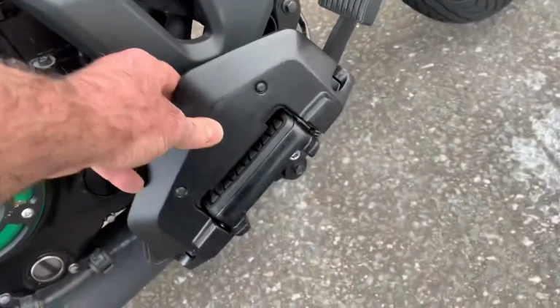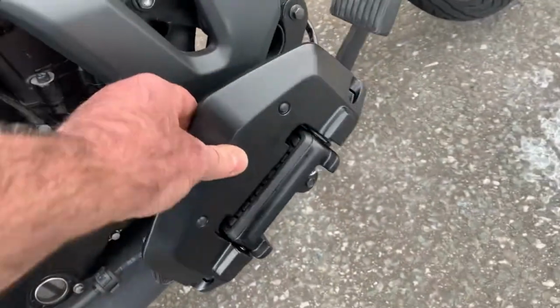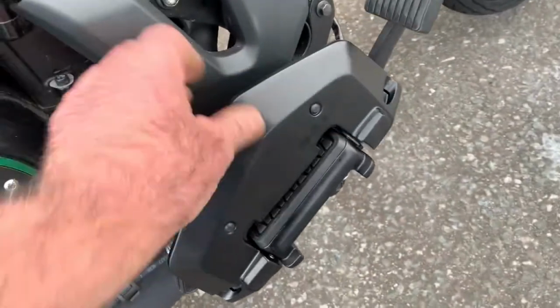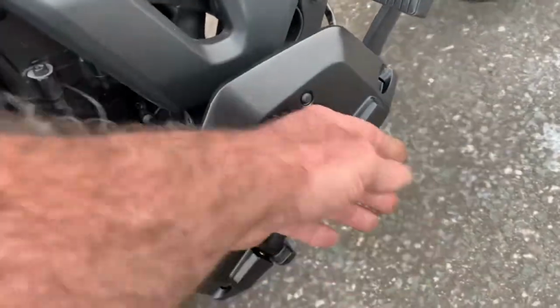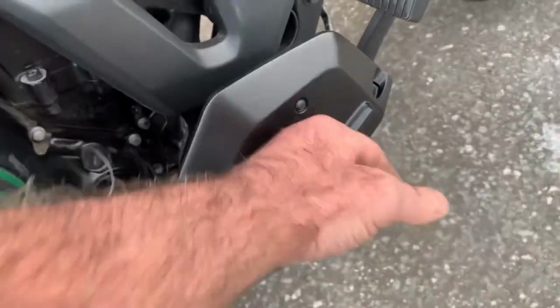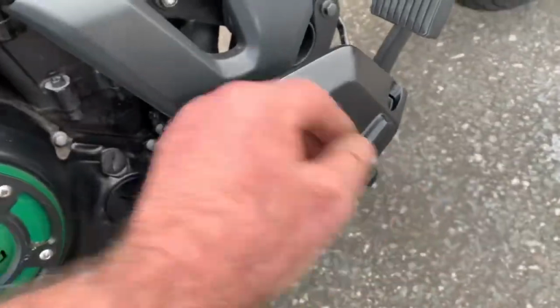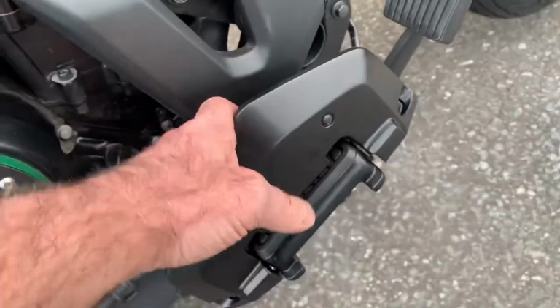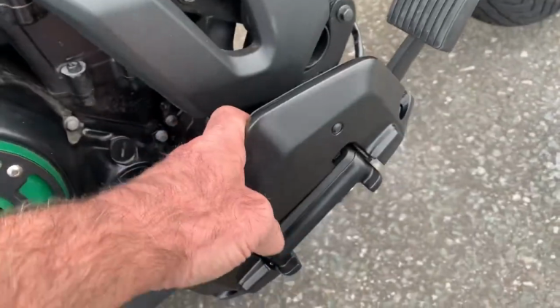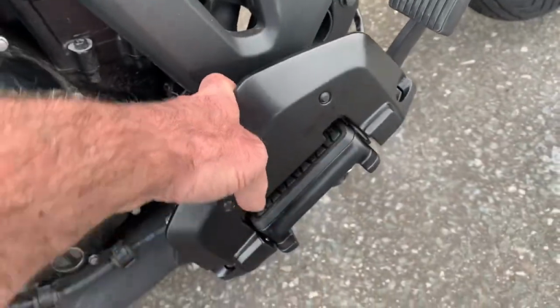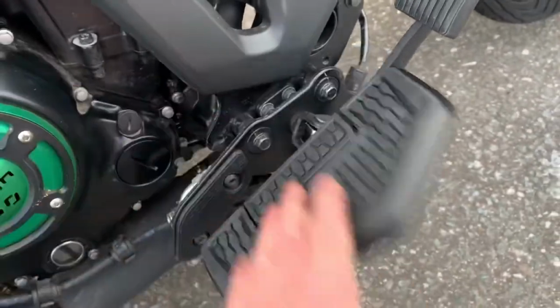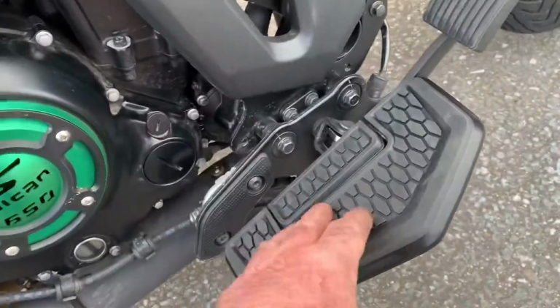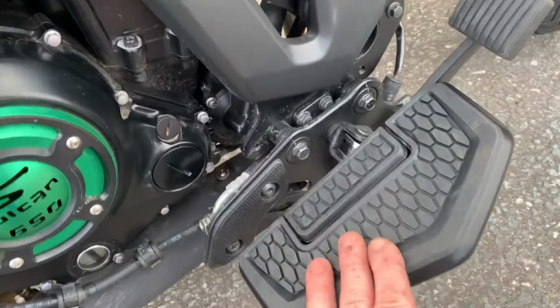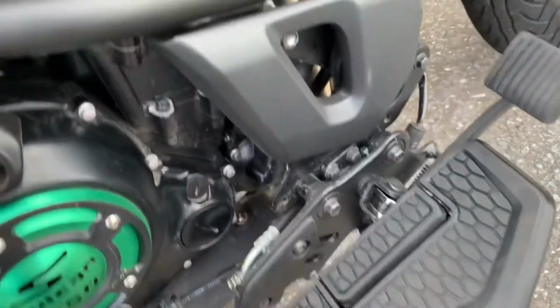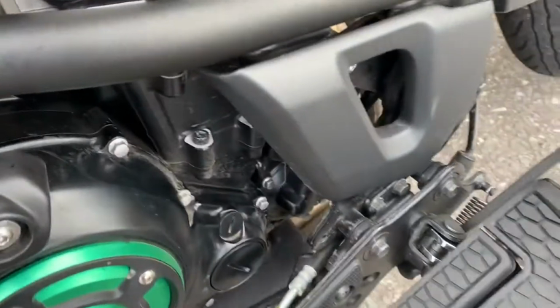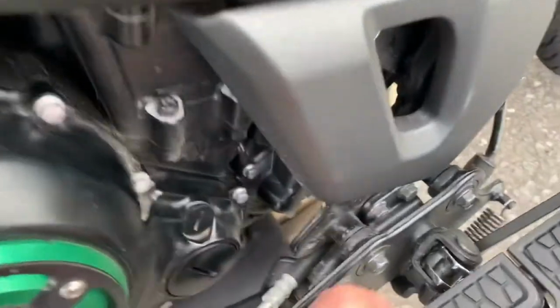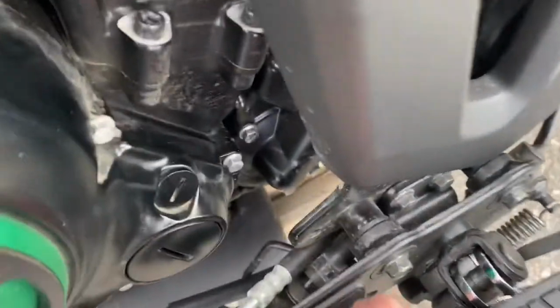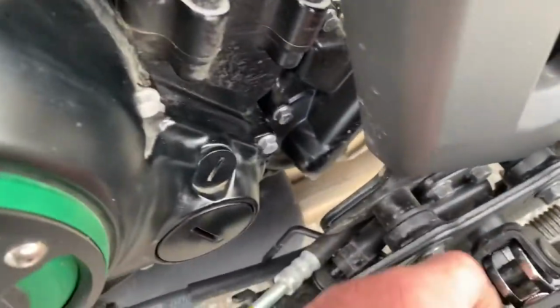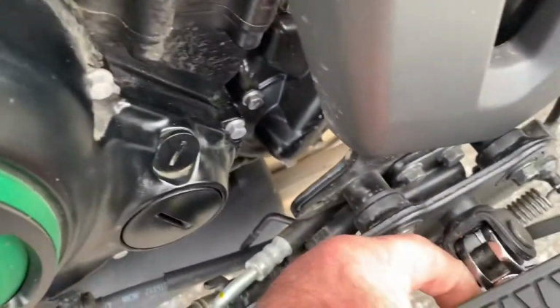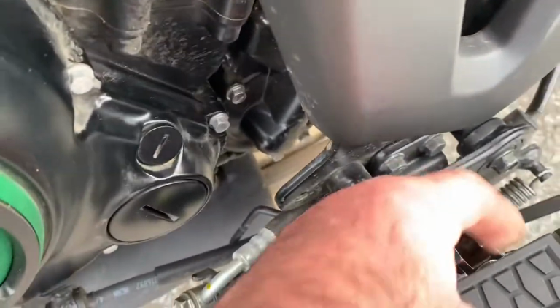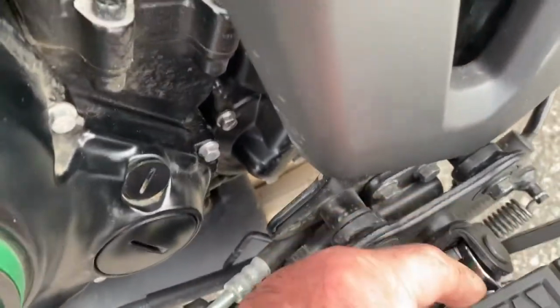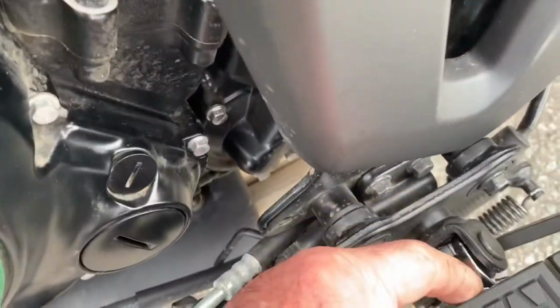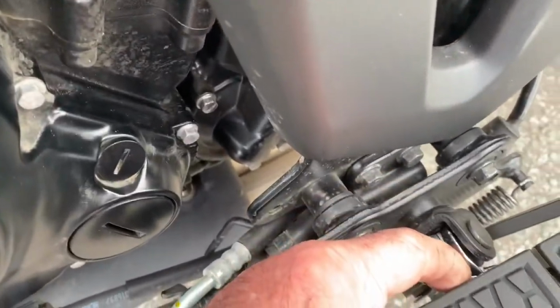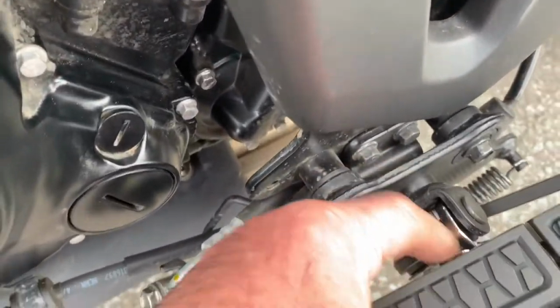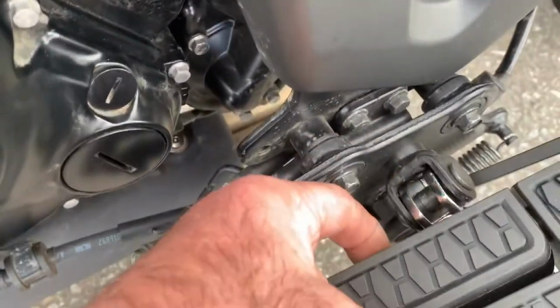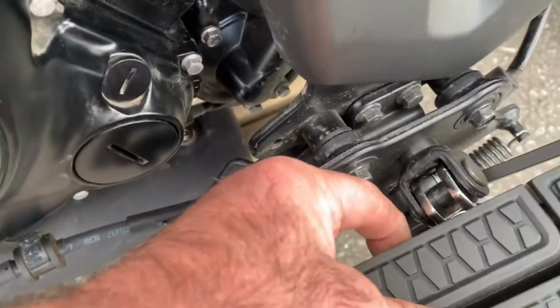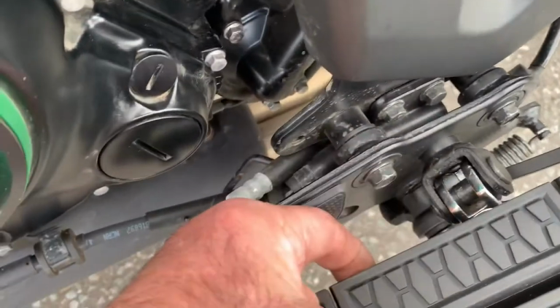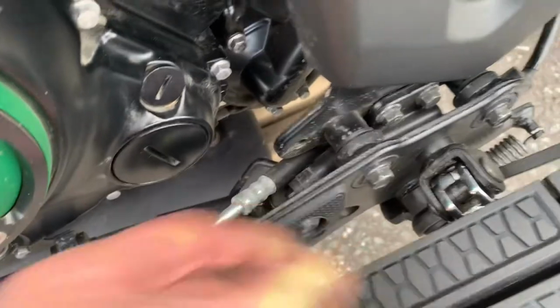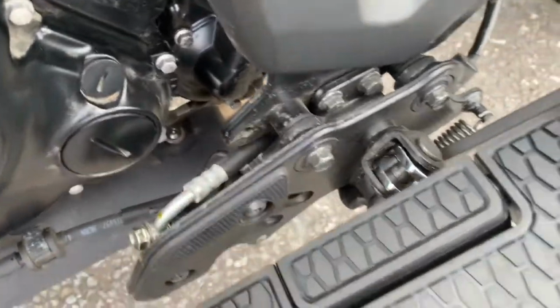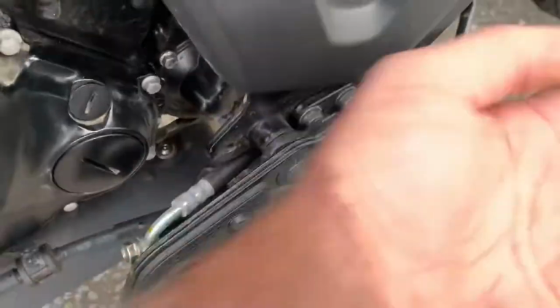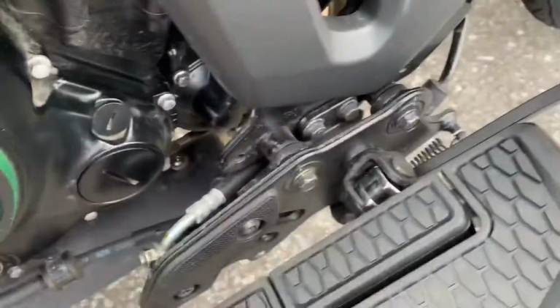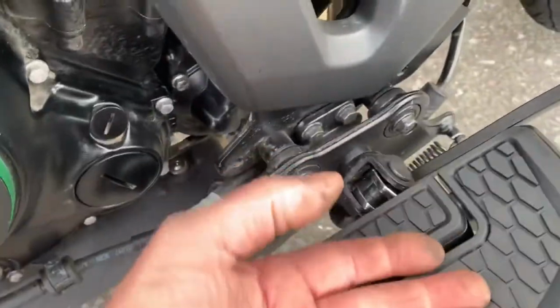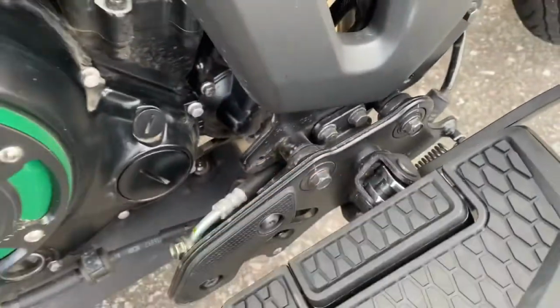They actually act as a bit of a mini crash bar if you came off, whereas the standard ones would fold up. But adjustable in three positions — you can actually have this bolt here, here, or here. So you can actually shove the board backwards and forwards.